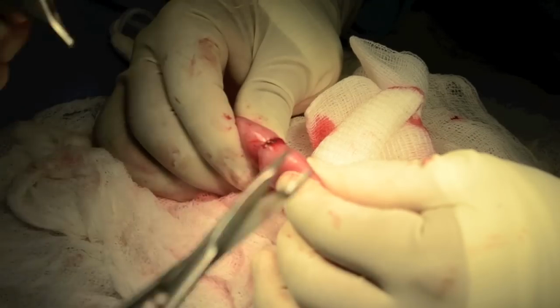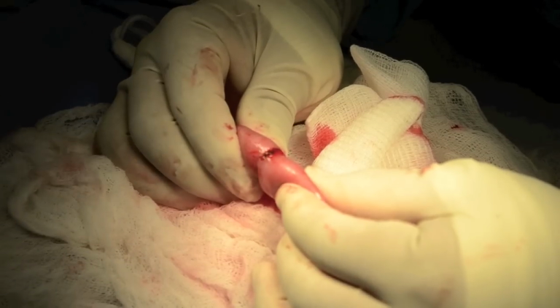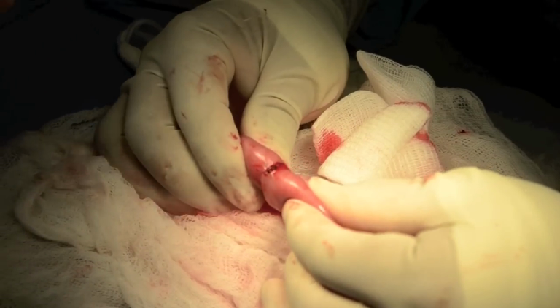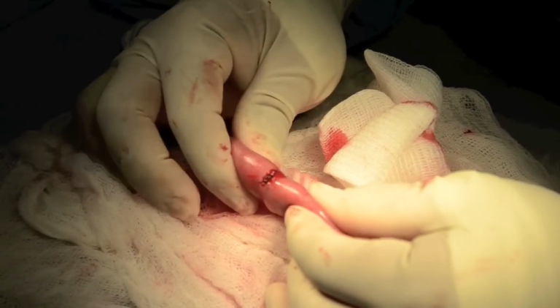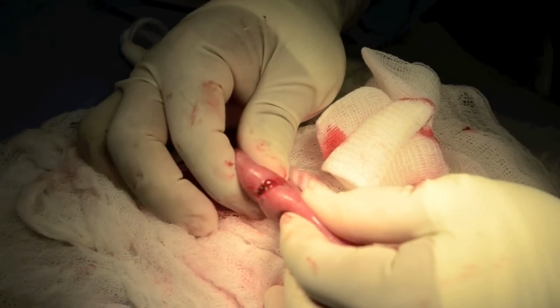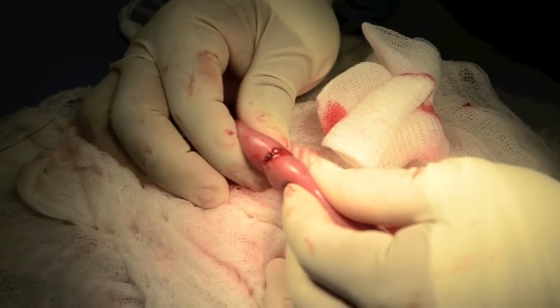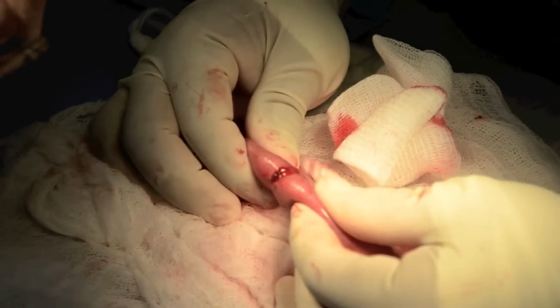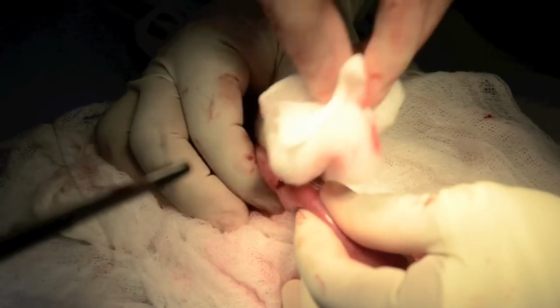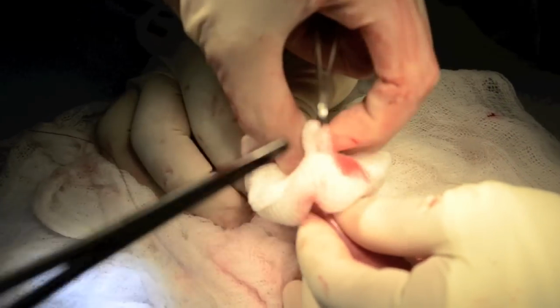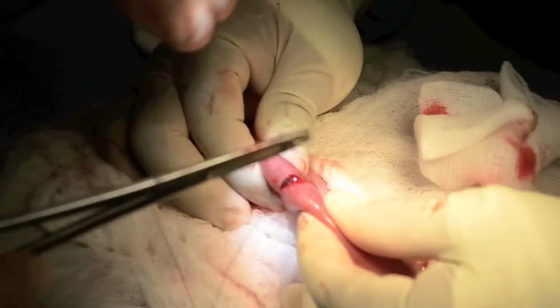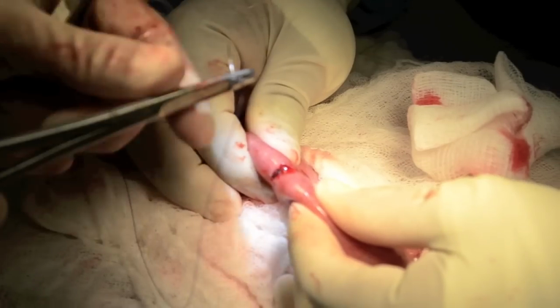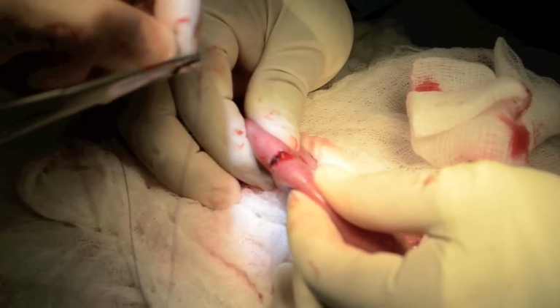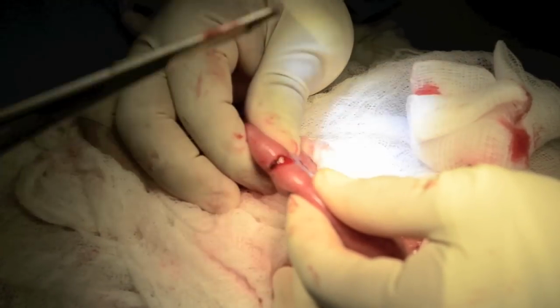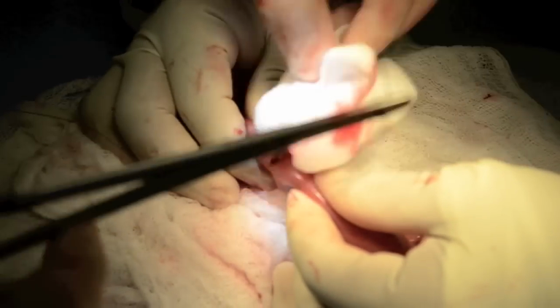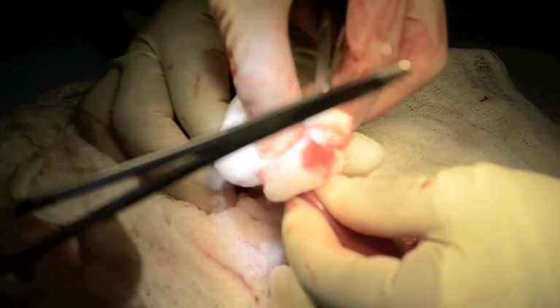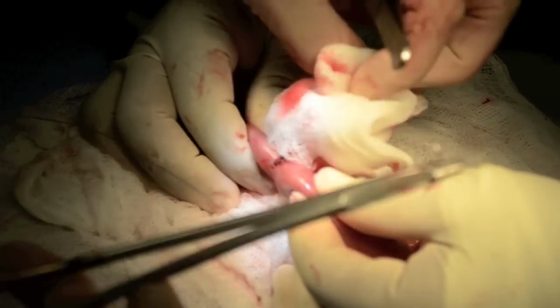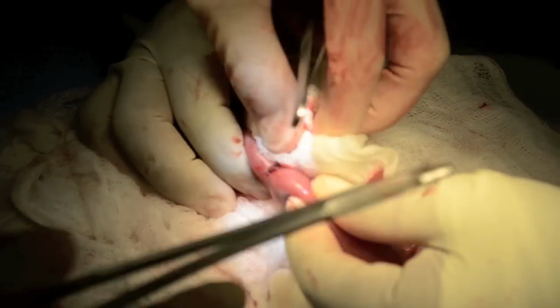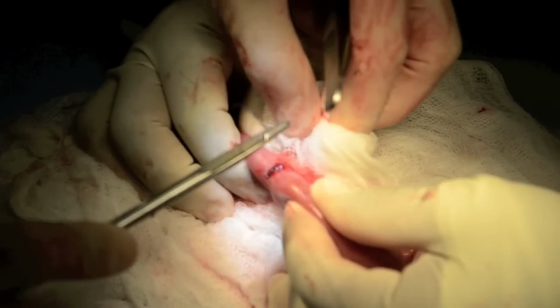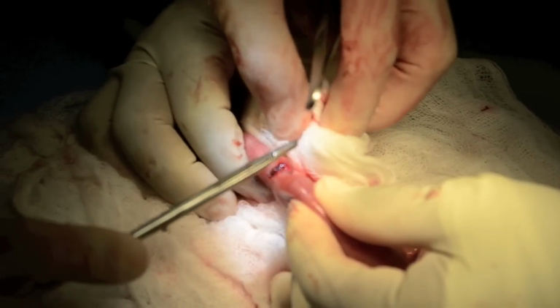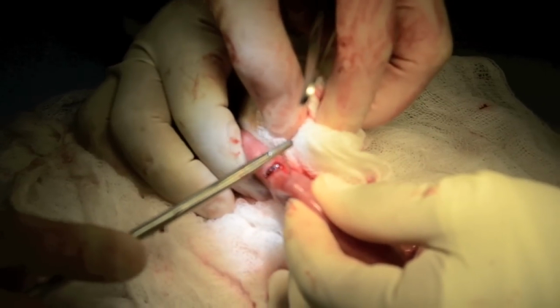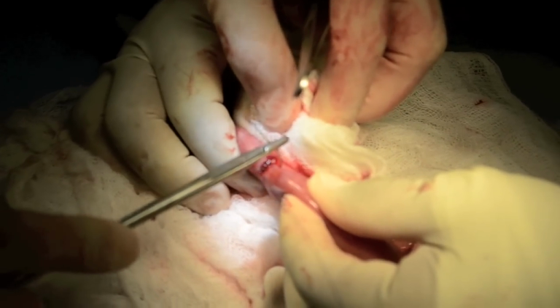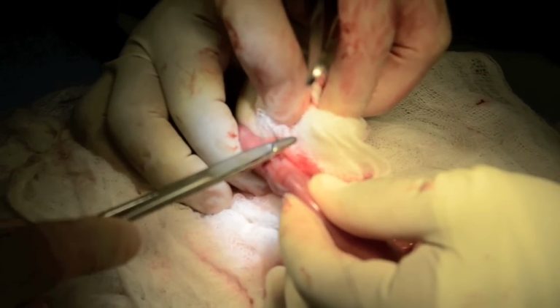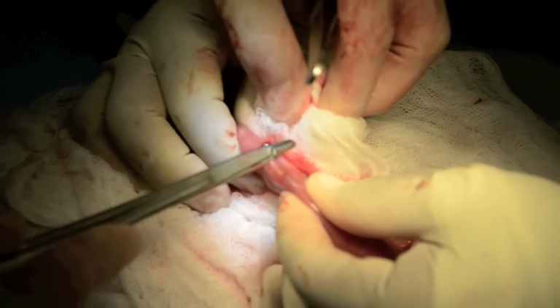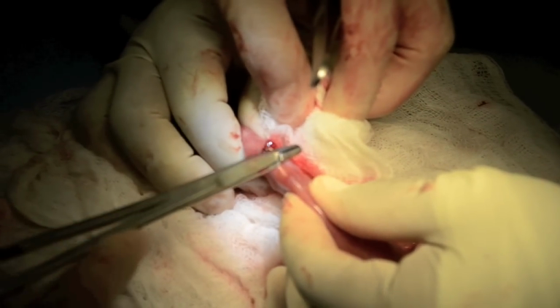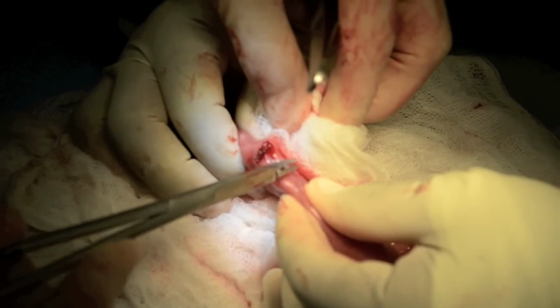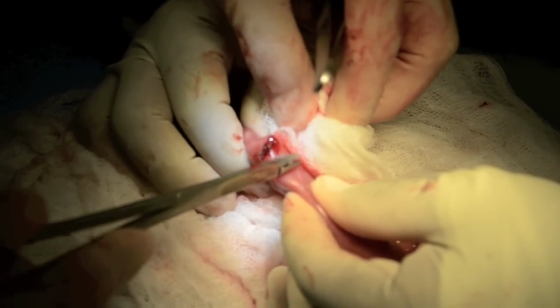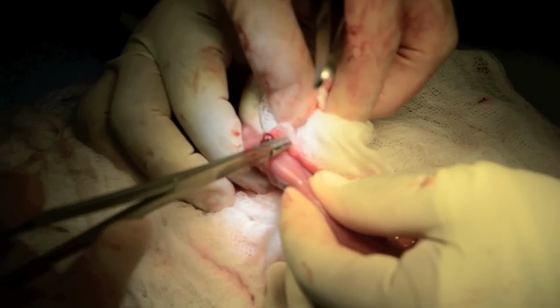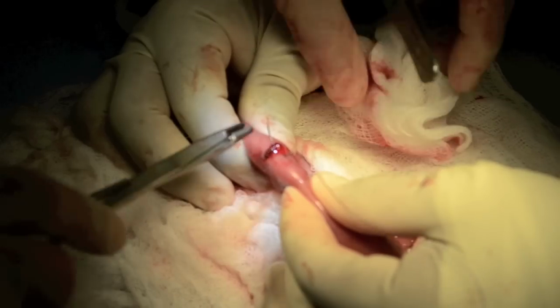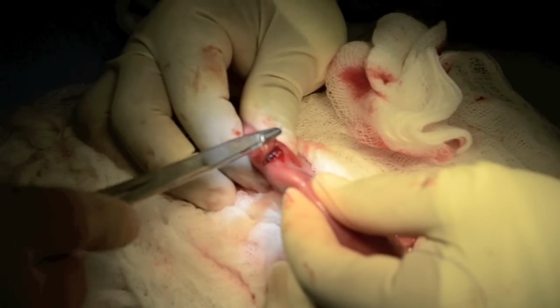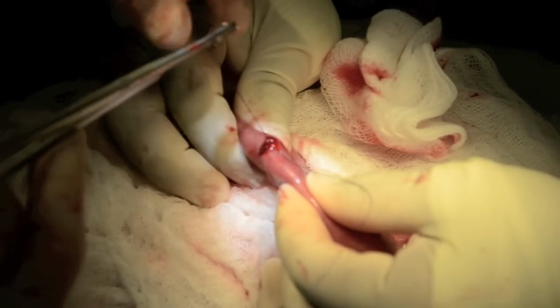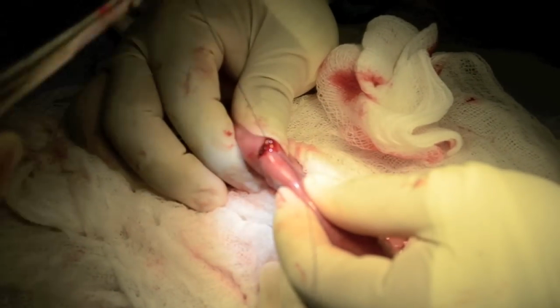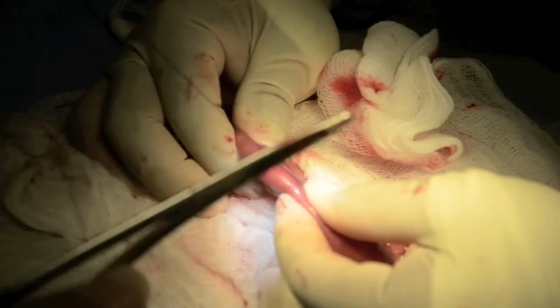On occasion, the suture may cut into the seromuscular tissue. That is okay — it can be tightened and left in situ. But sometimes the operator may feel more confident by substituting a second suture over that one.